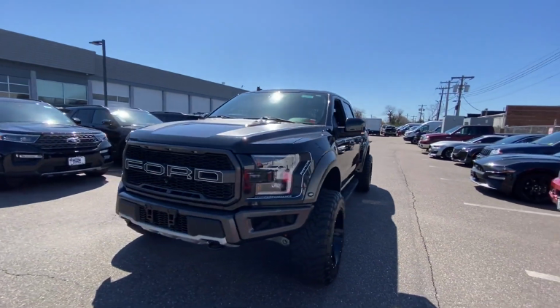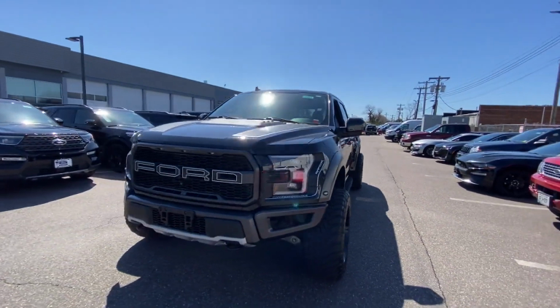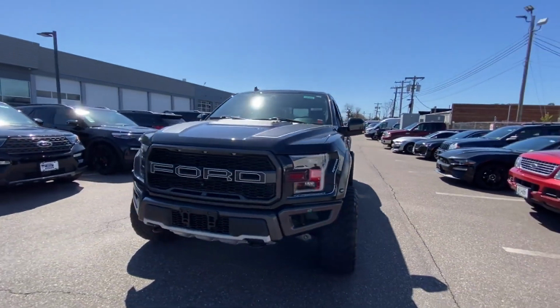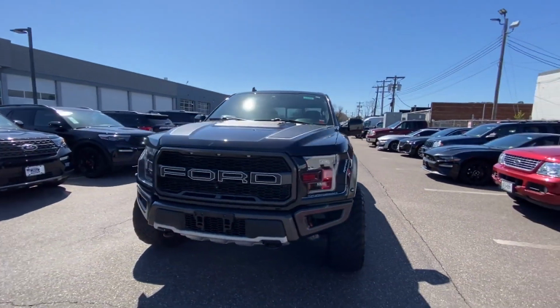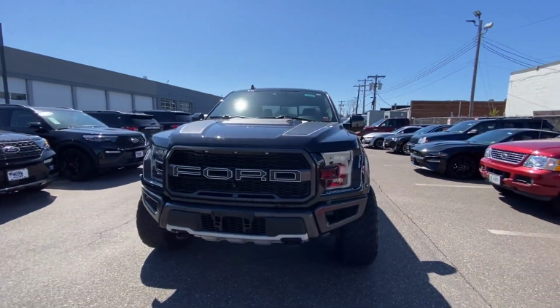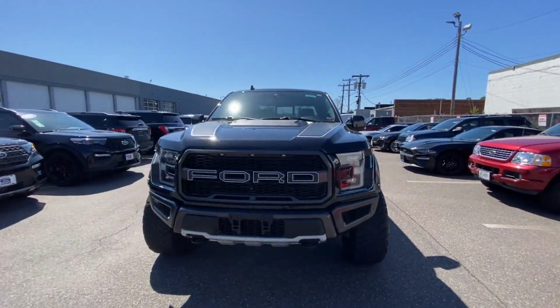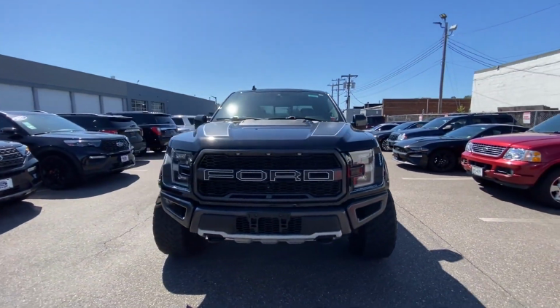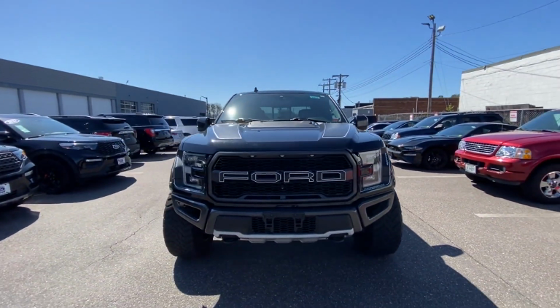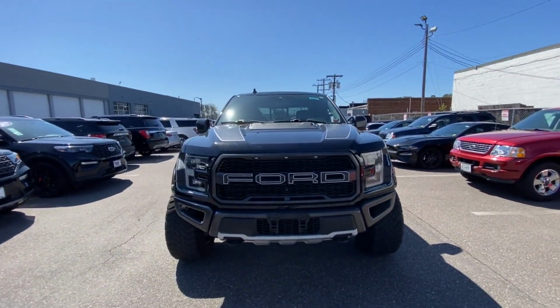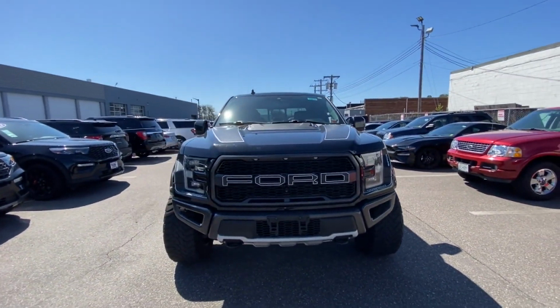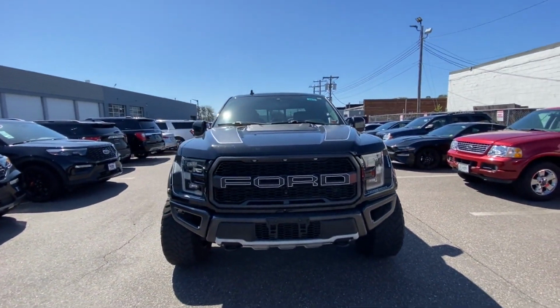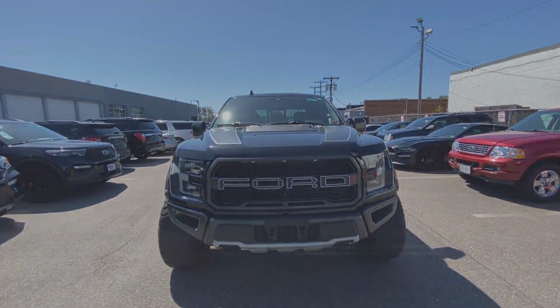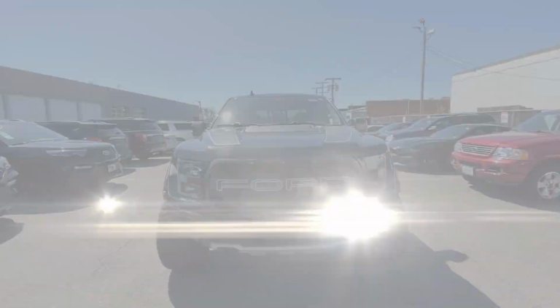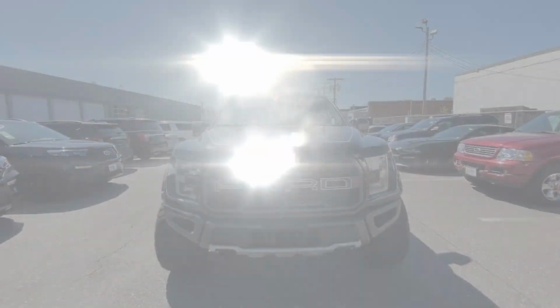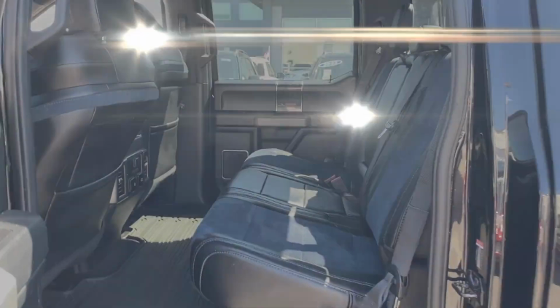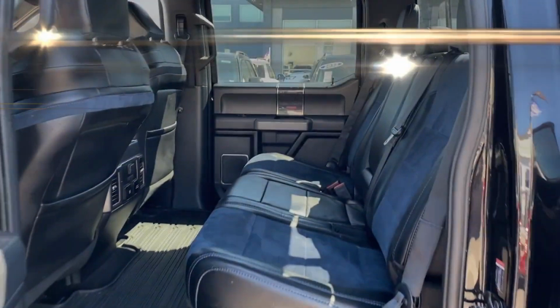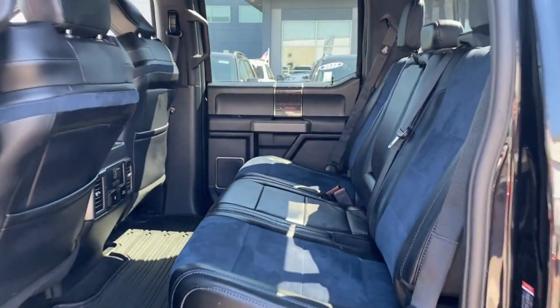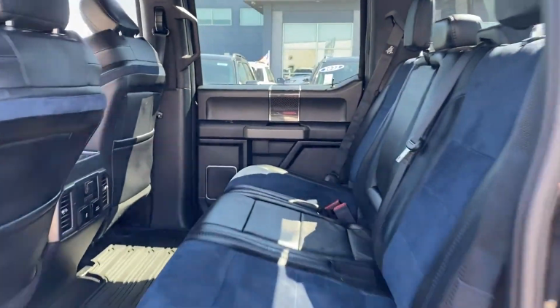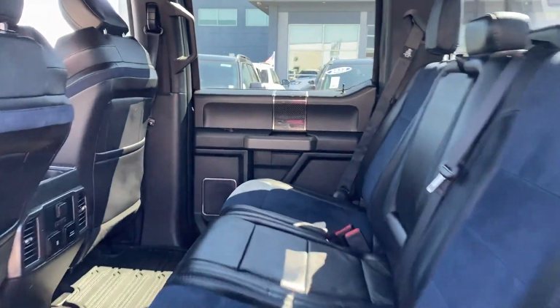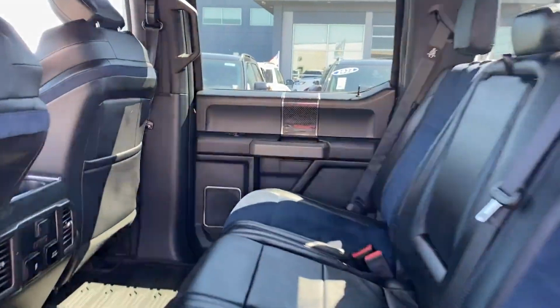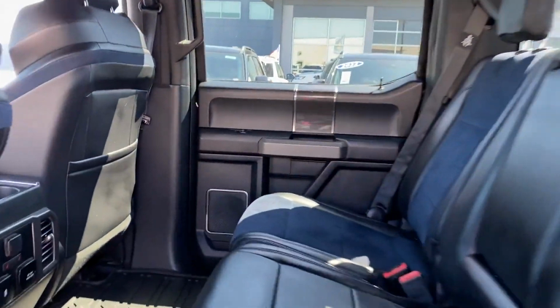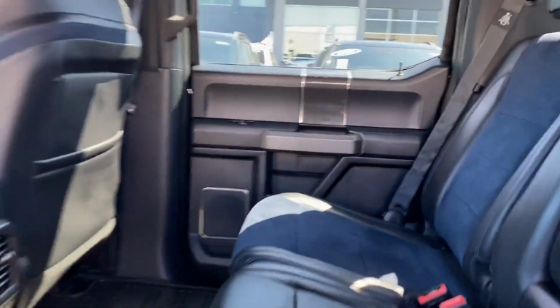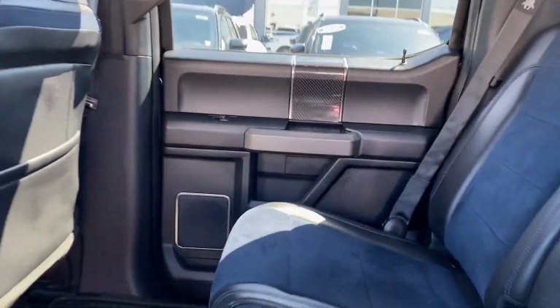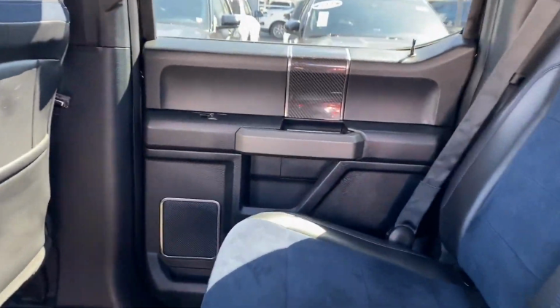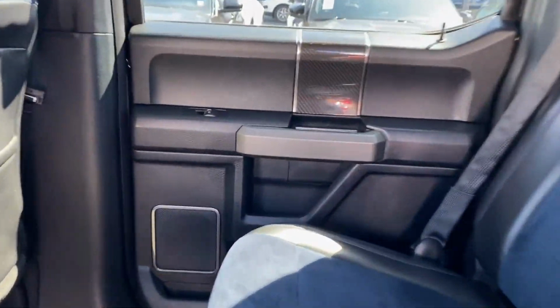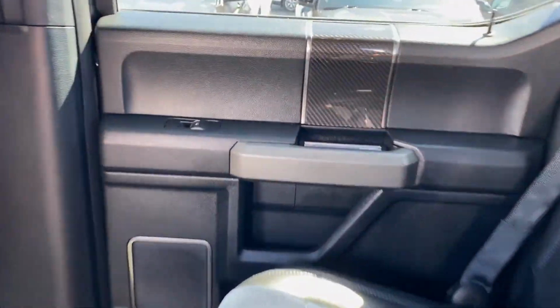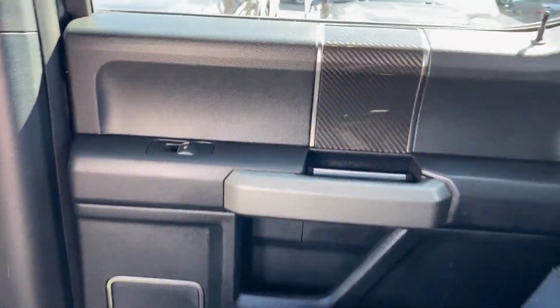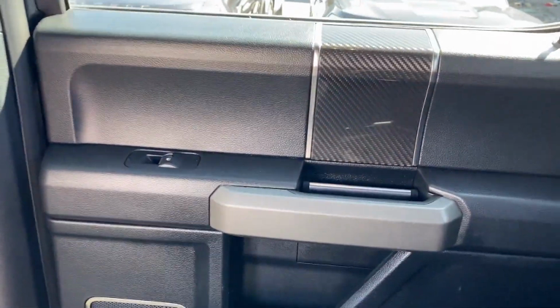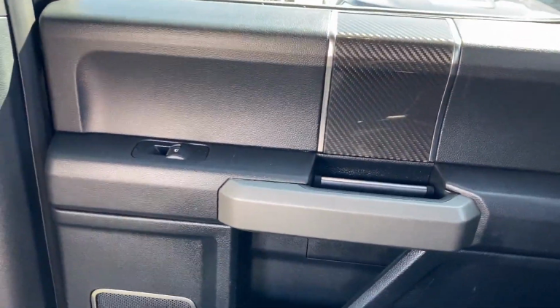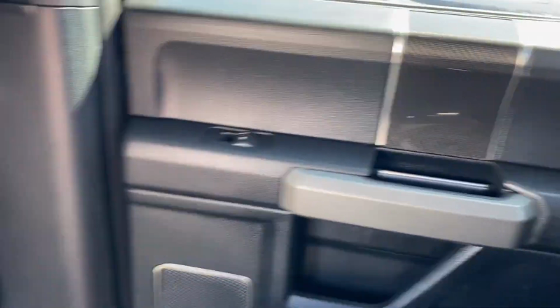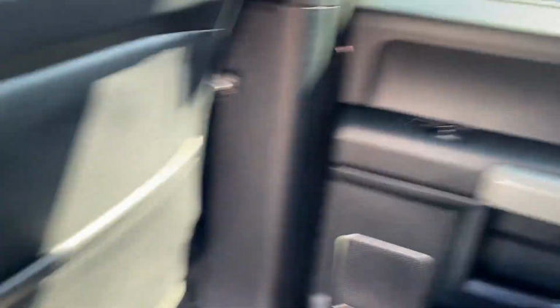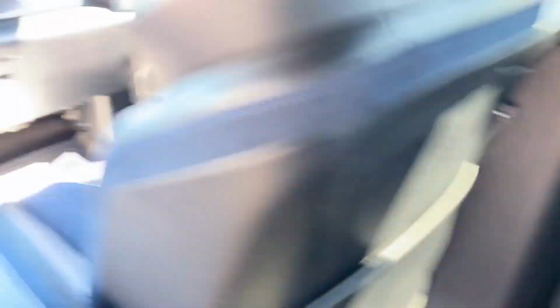Tinted windows, running boards and sidesteps, and power driver's seat. The open road is calling — drive it home today.